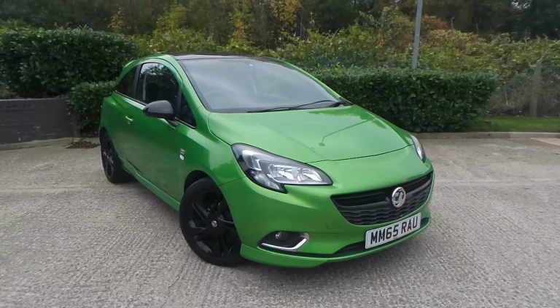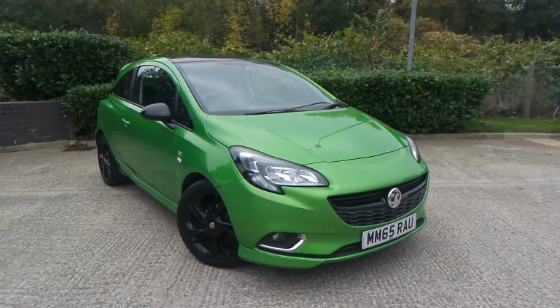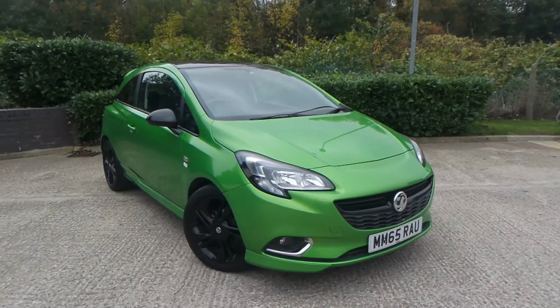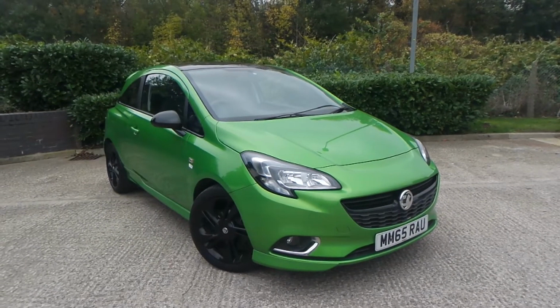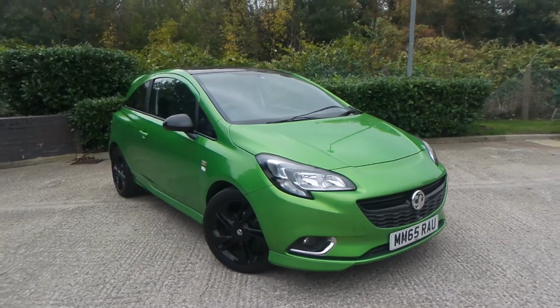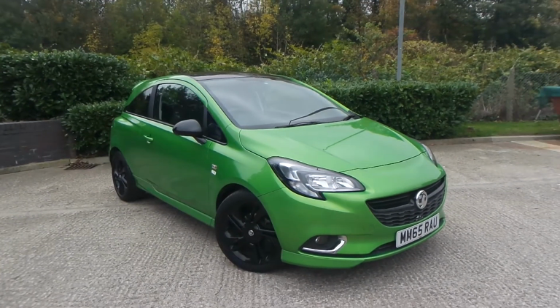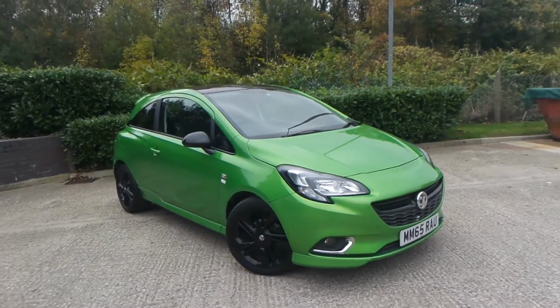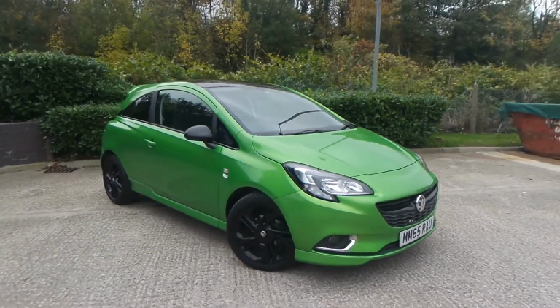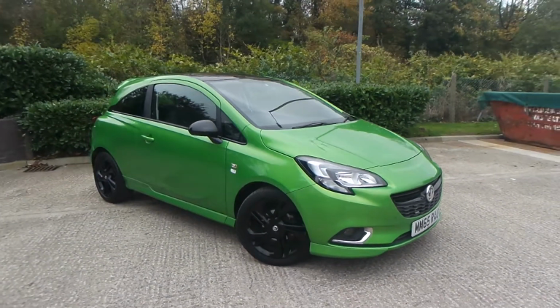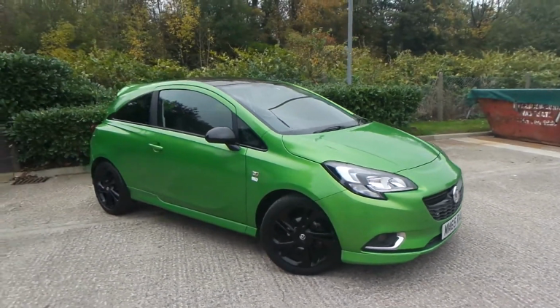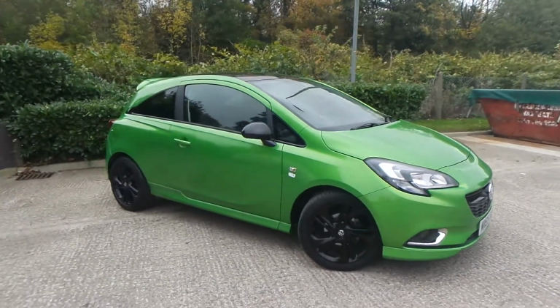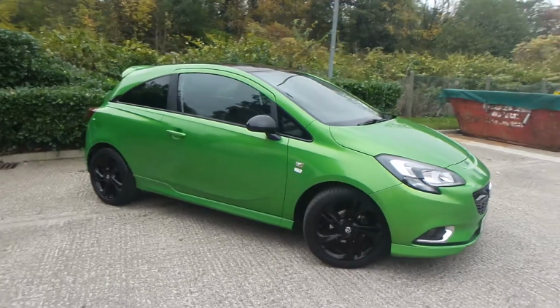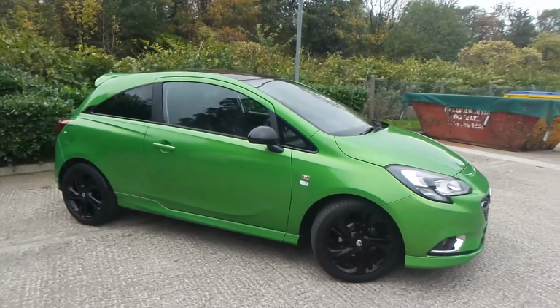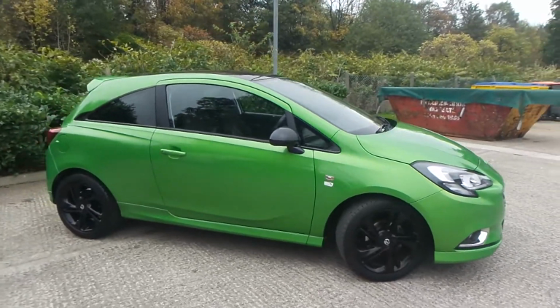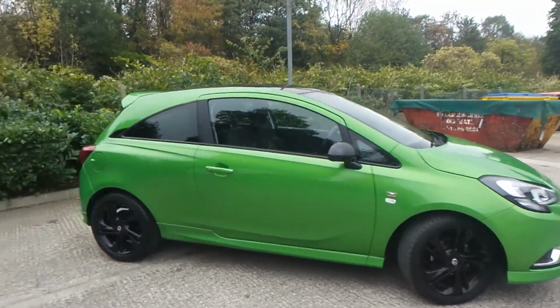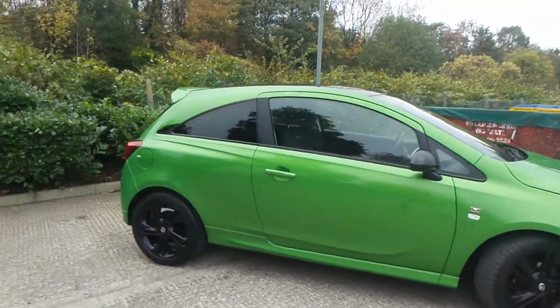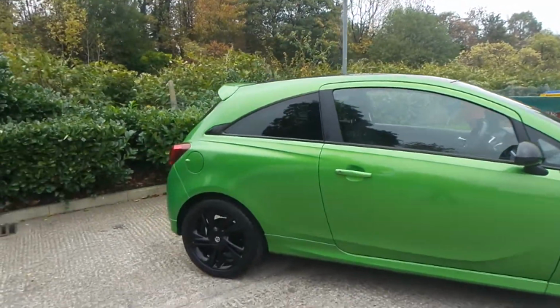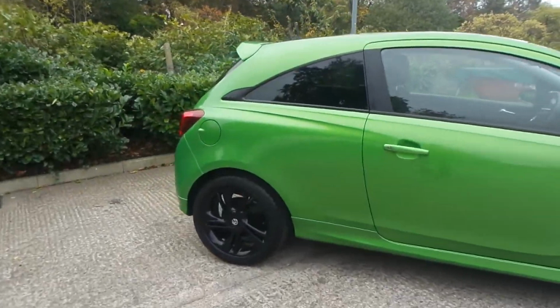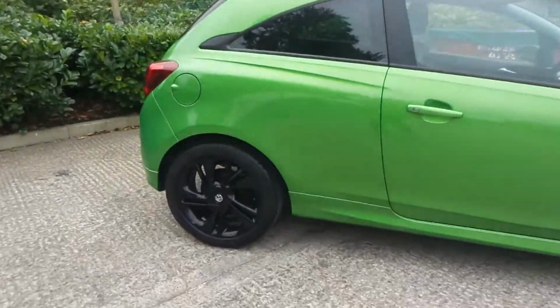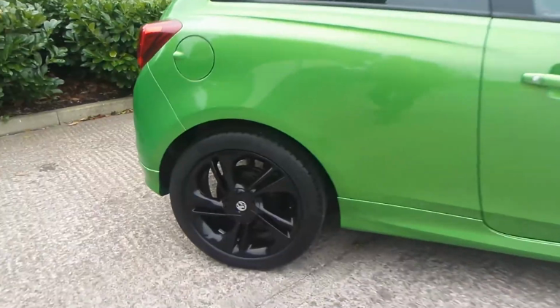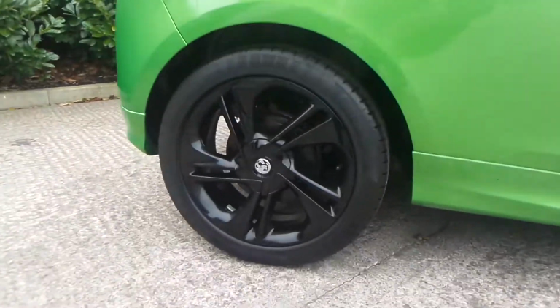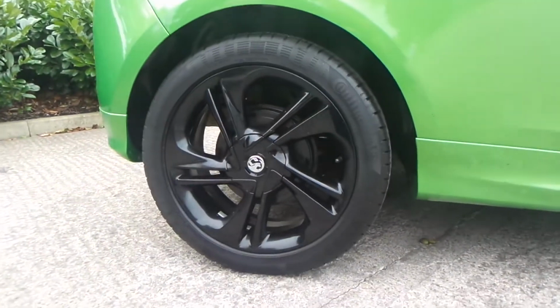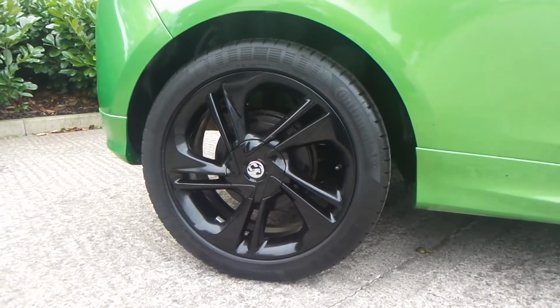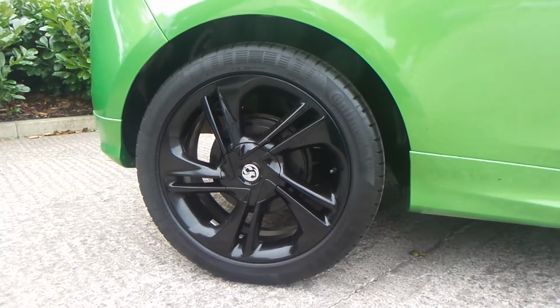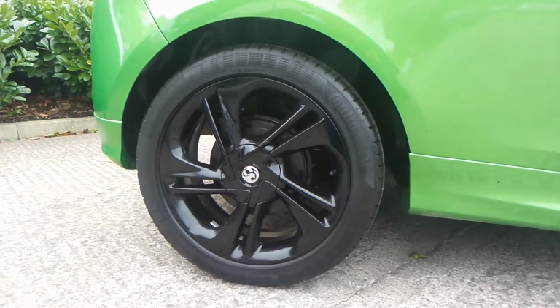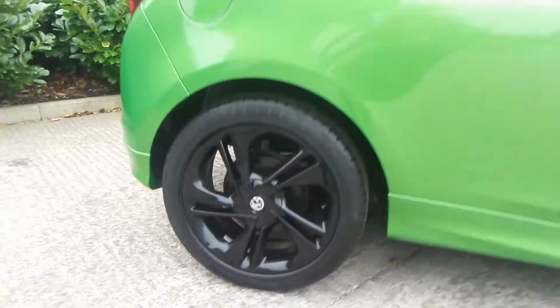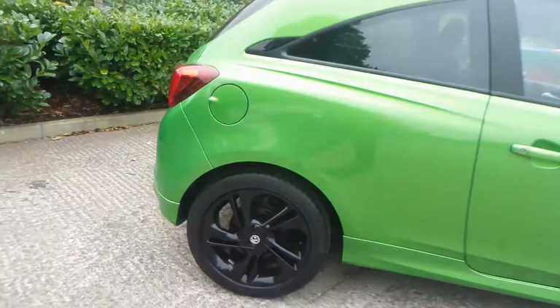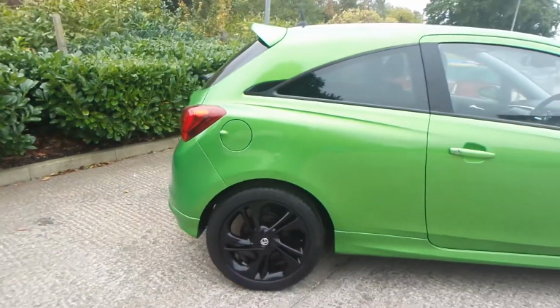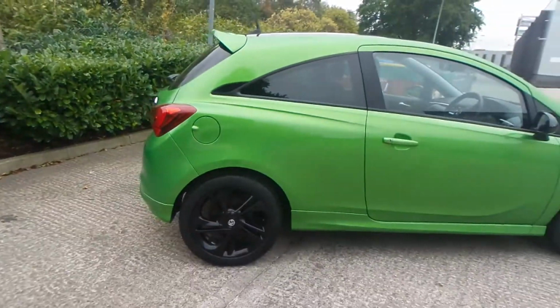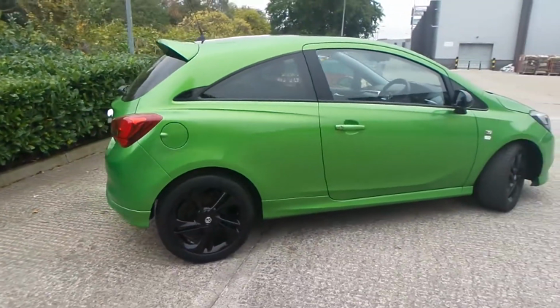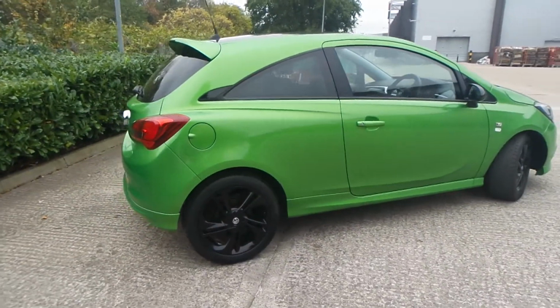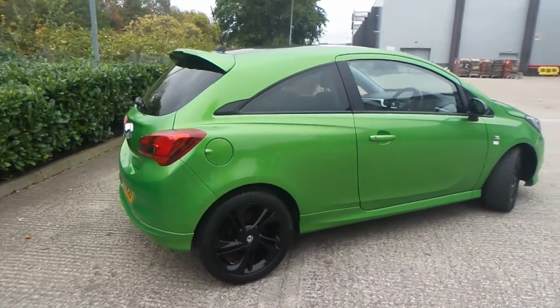Here we have a Vauxhall Corsa 1.4 petrol limited edition, and as you can see the vehicle comes with 17-inch alloy wheels. Really nice car this one.